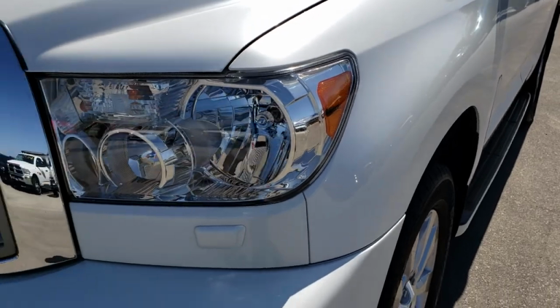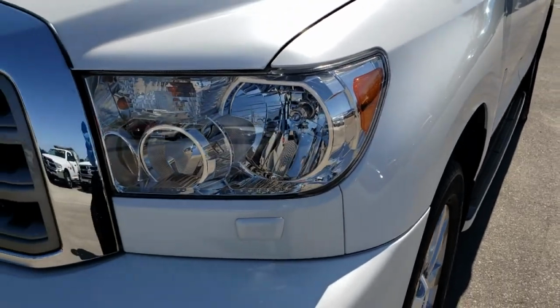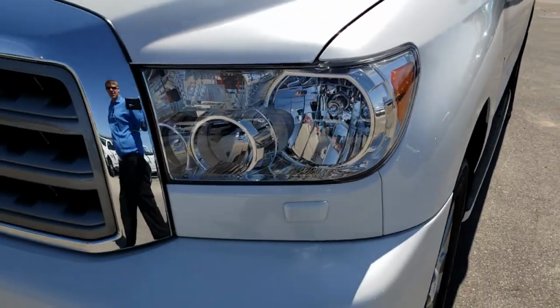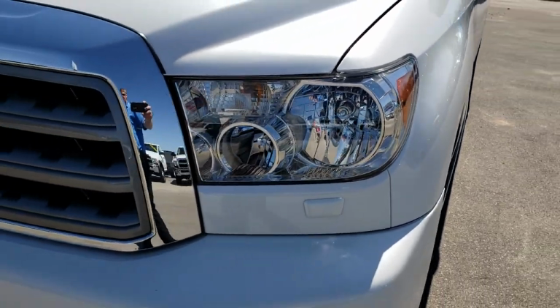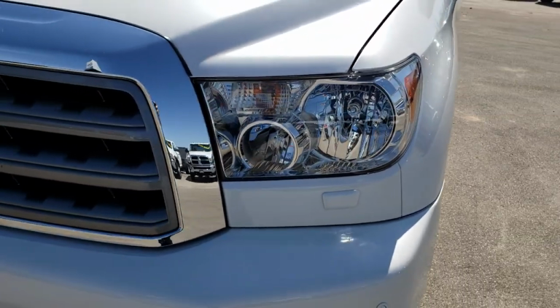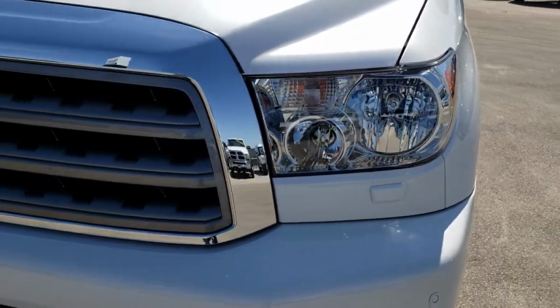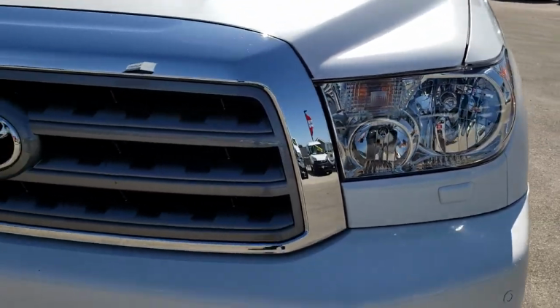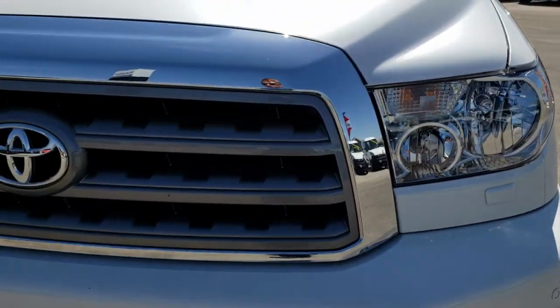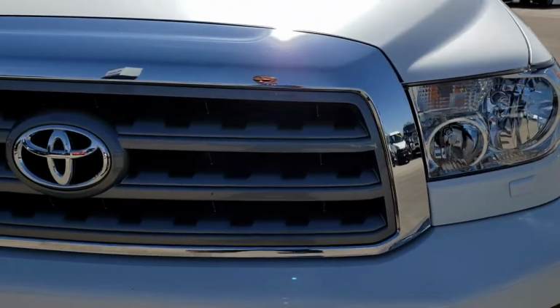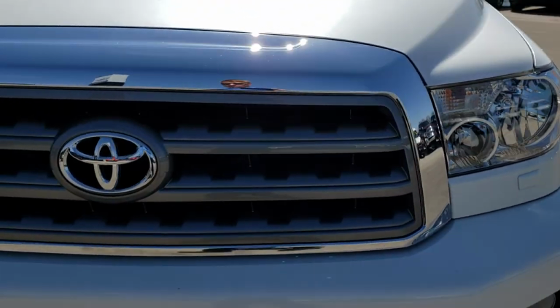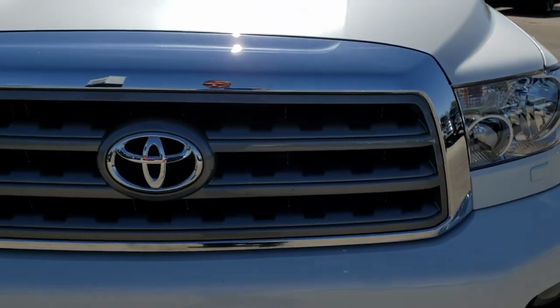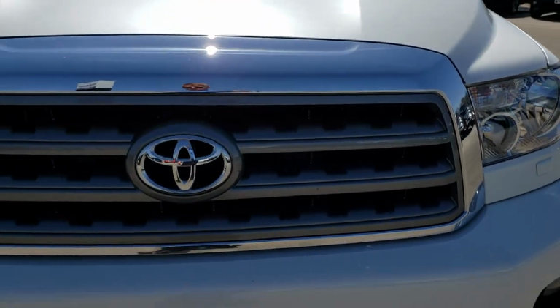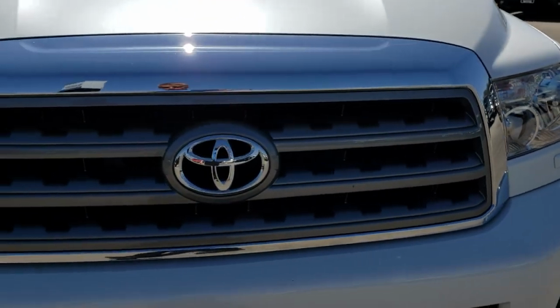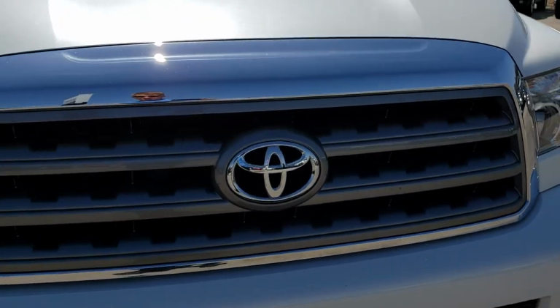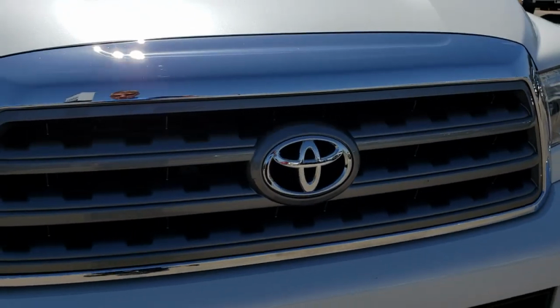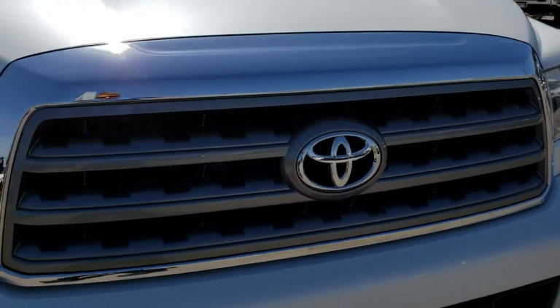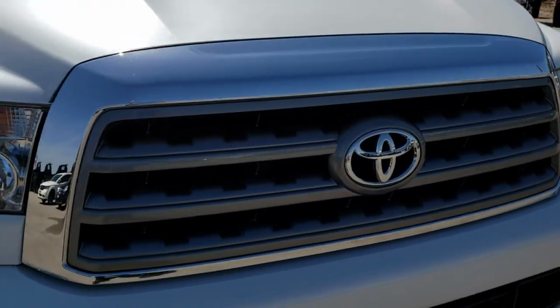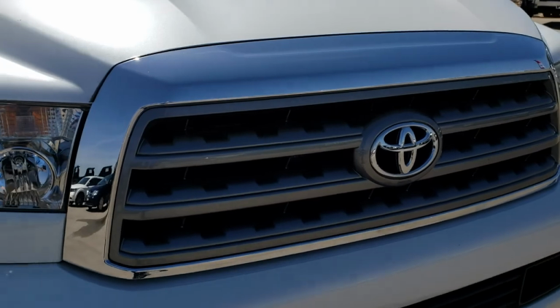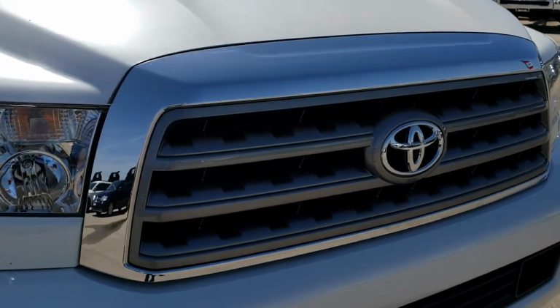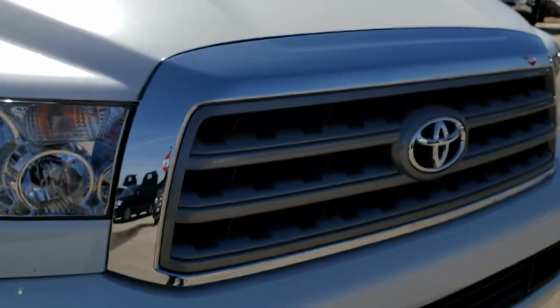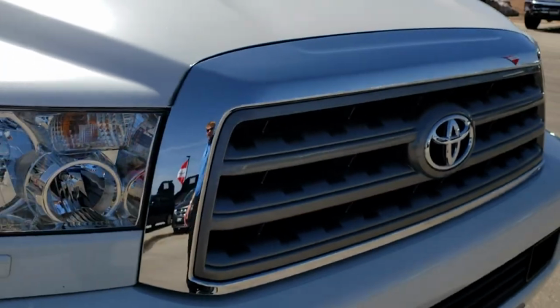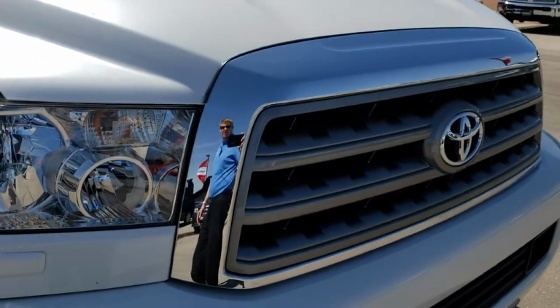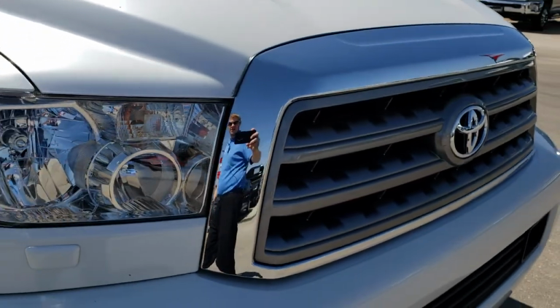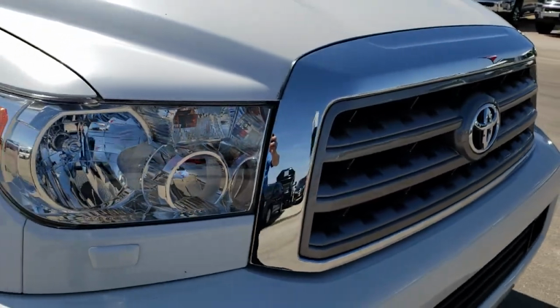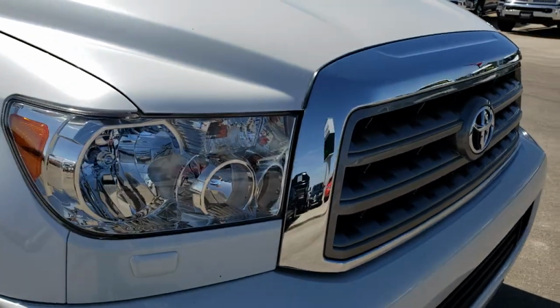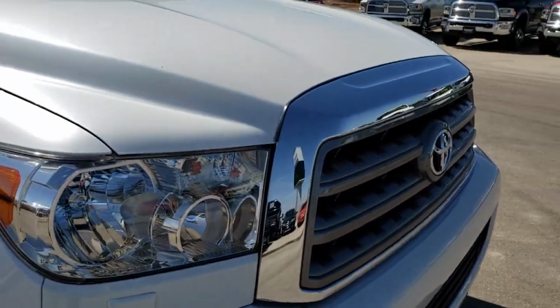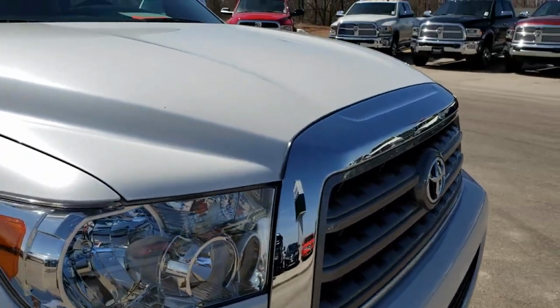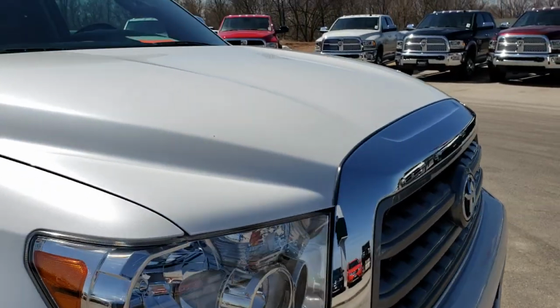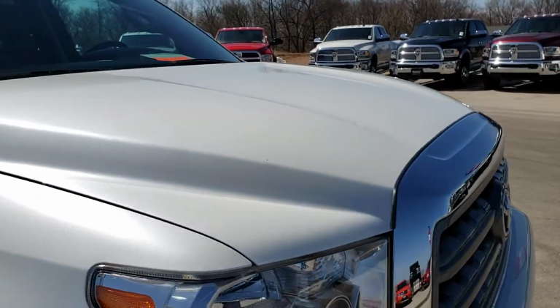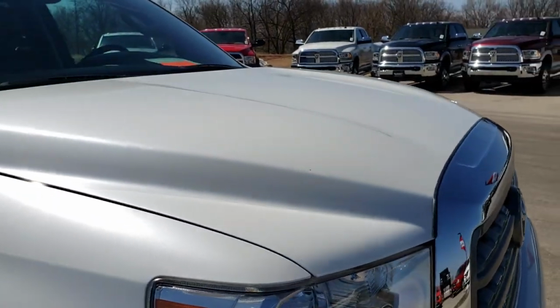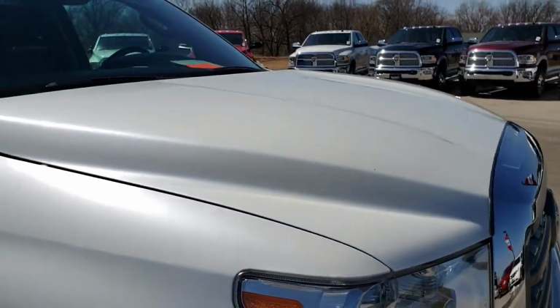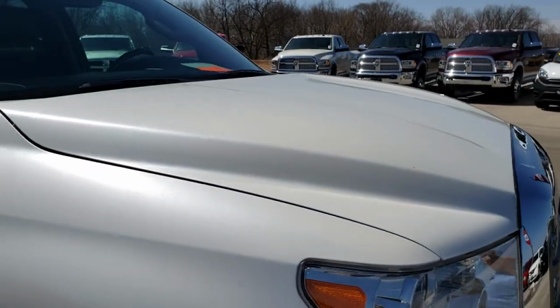Headlights are nice and clear. Front grill is in pretty nice condition, no cracks or anything like that. I didn't see any dents on the hood.